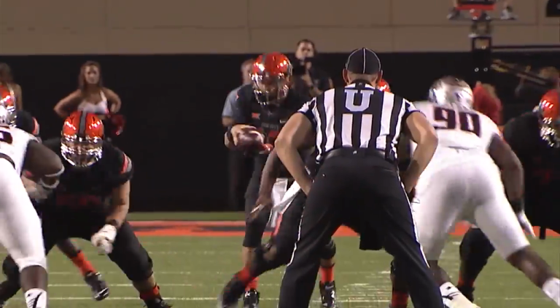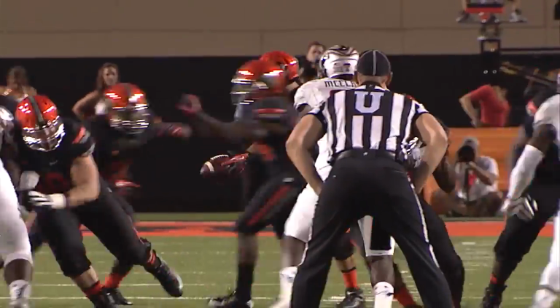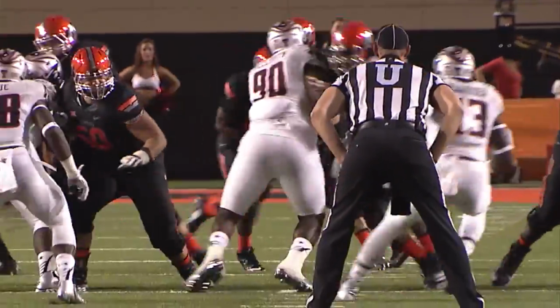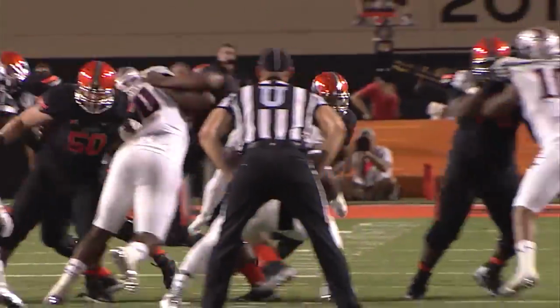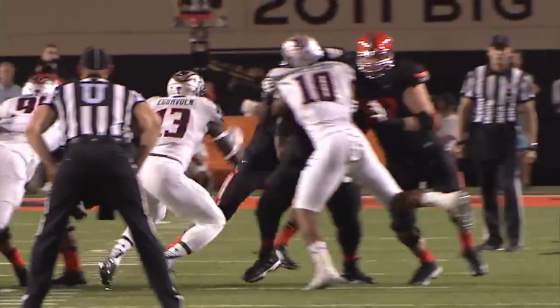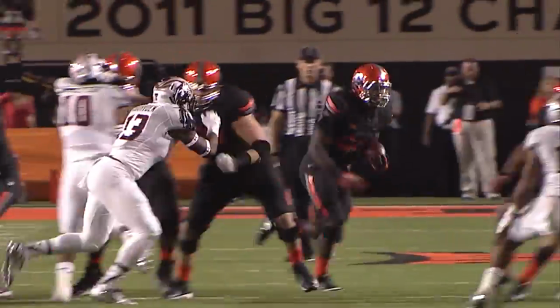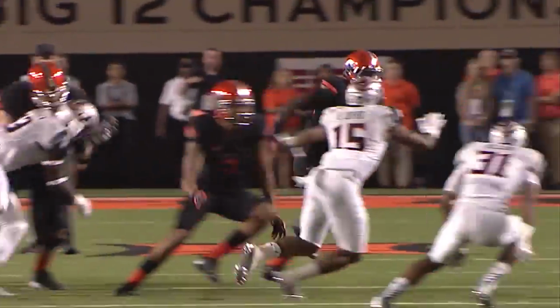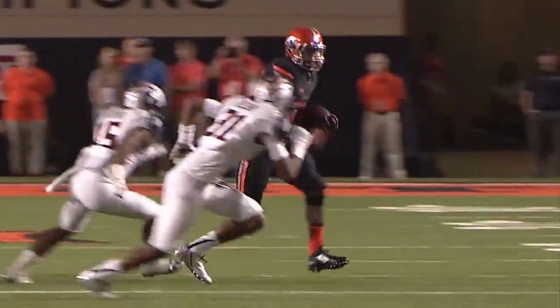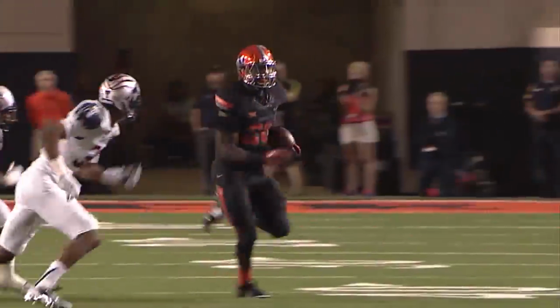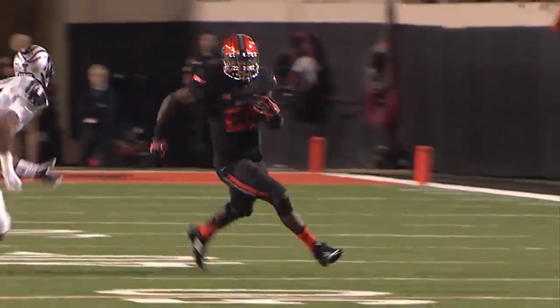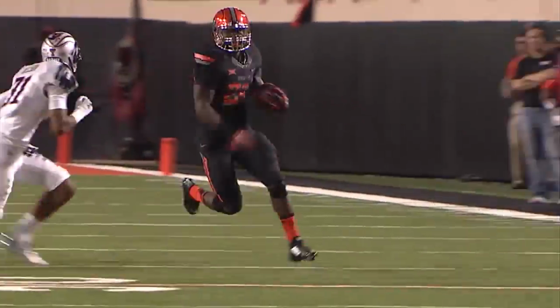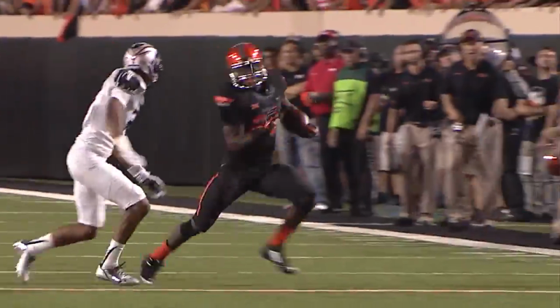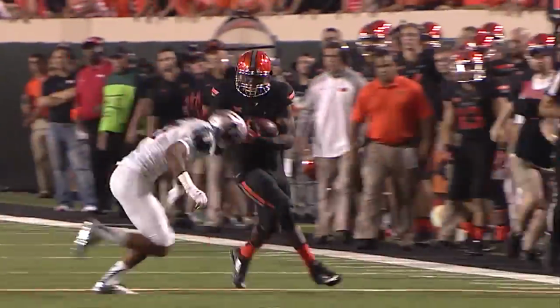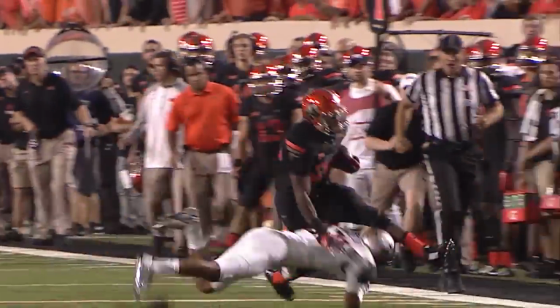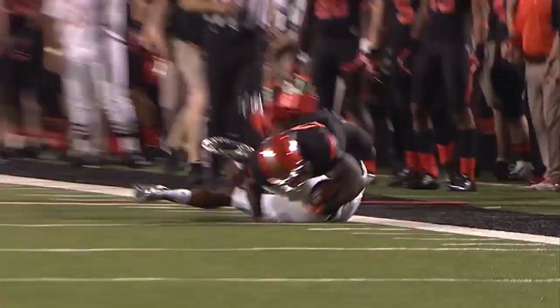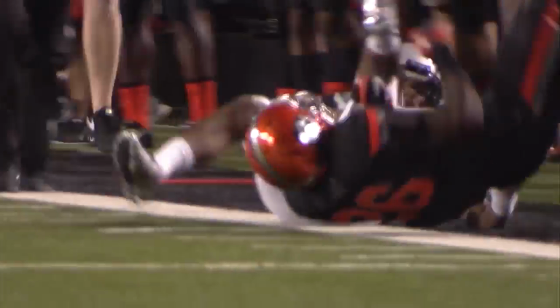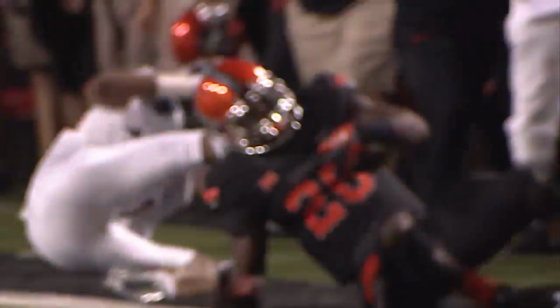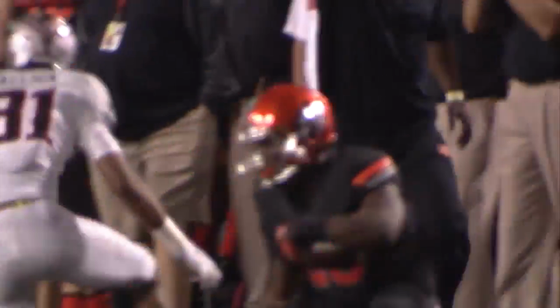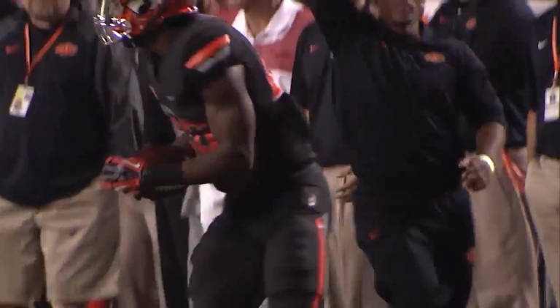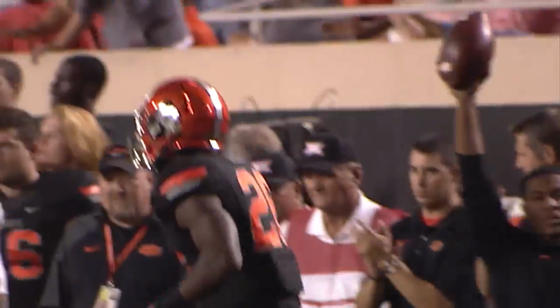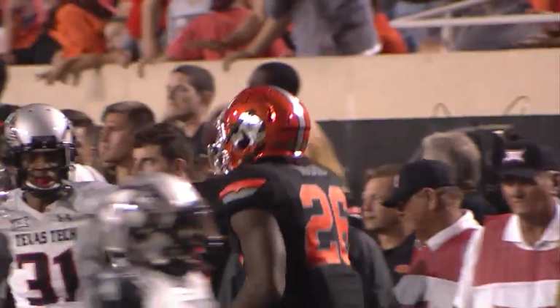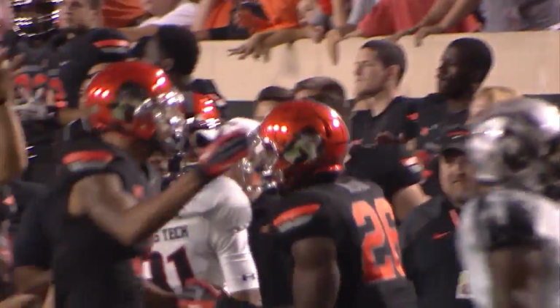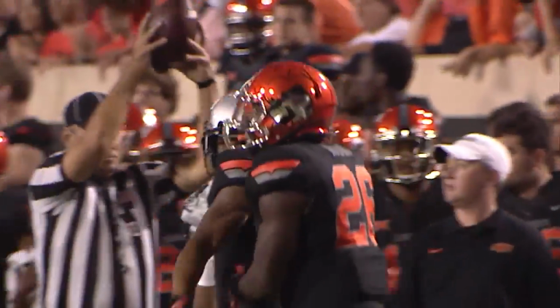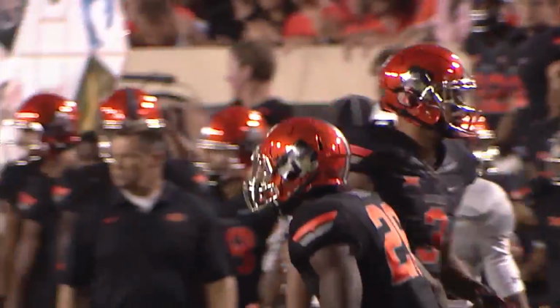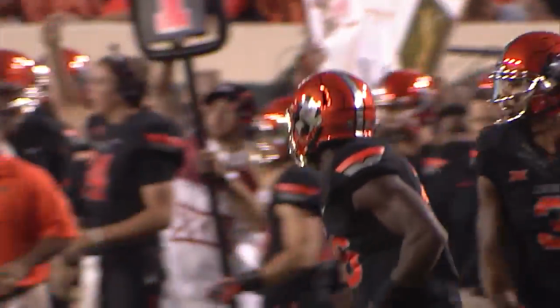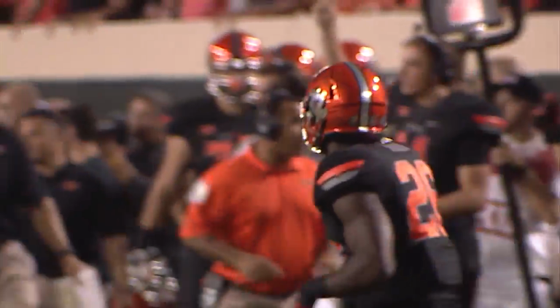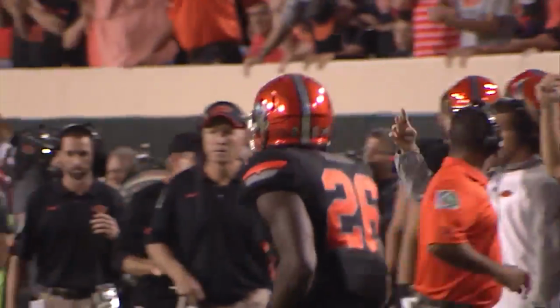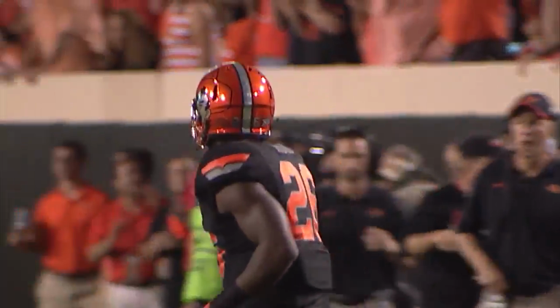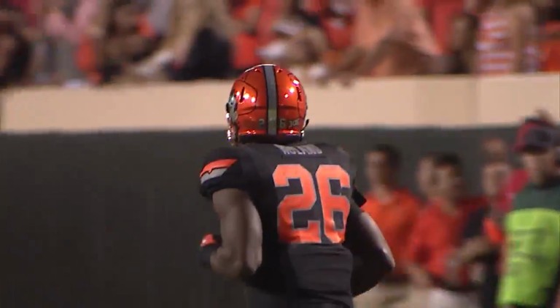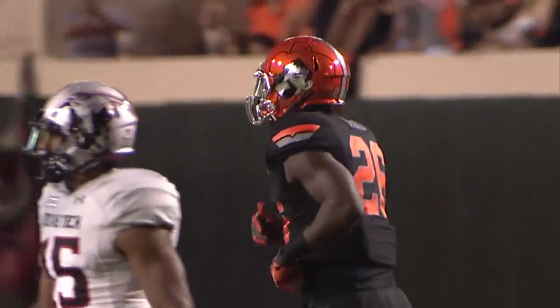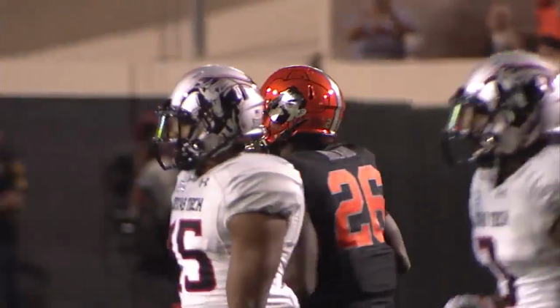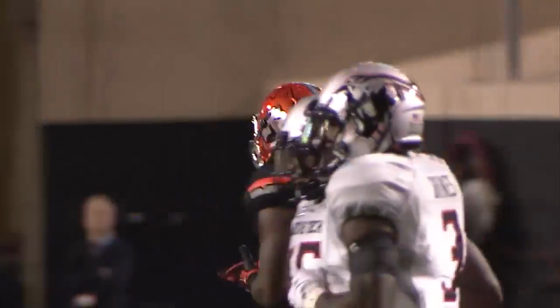Hill goes in front of Garman in motion, and Garman hands it off to the tailback — big hole, turns a corner, left sideline to midfield, and he hauls it to the 45-yard line of Texas Tech.